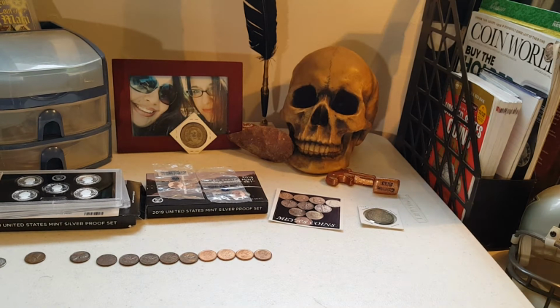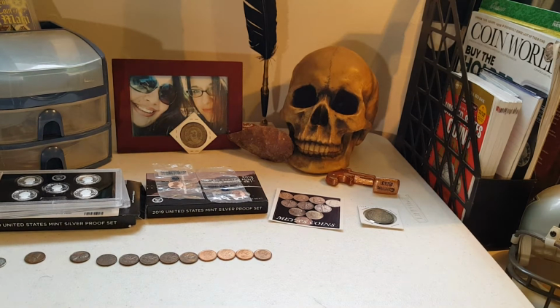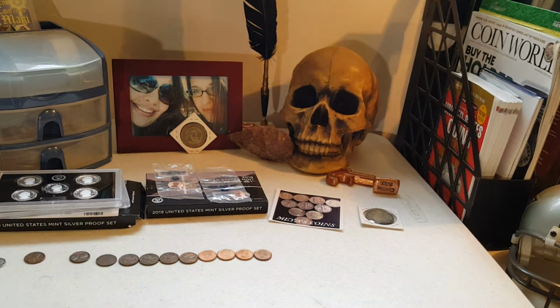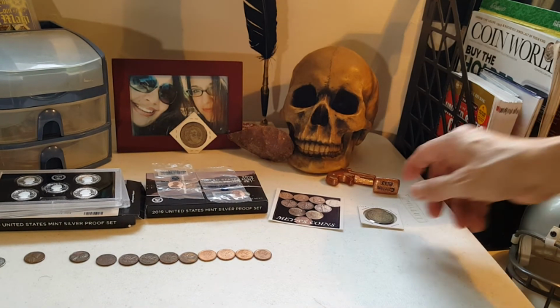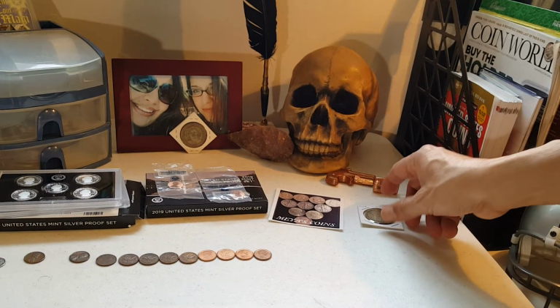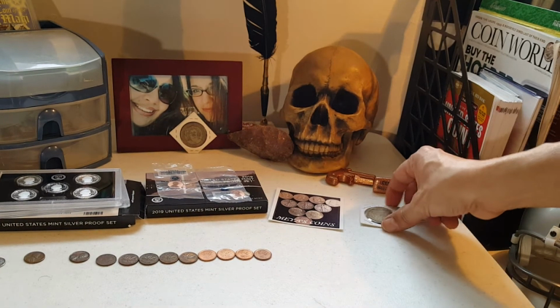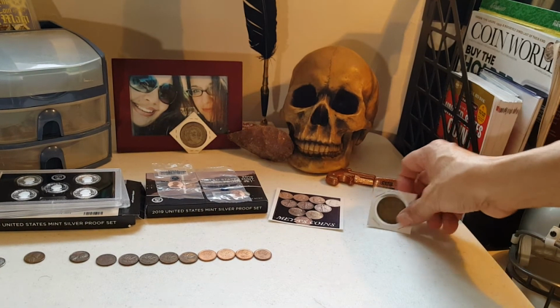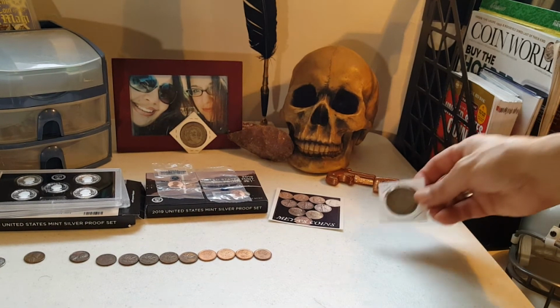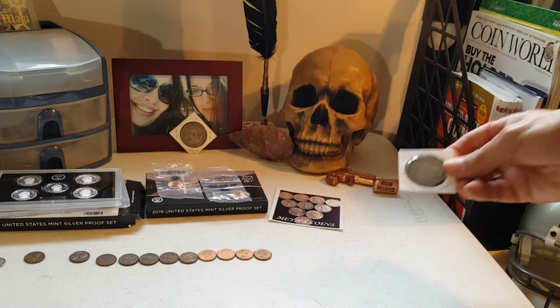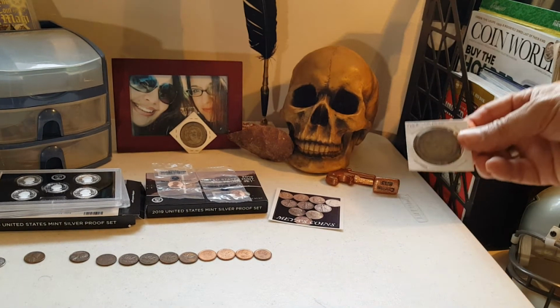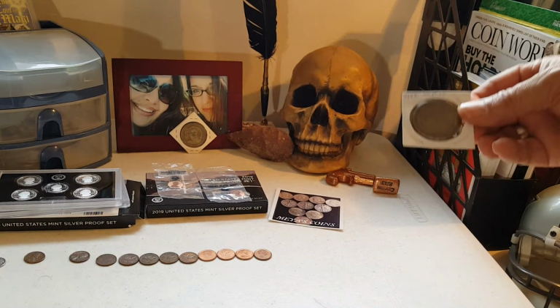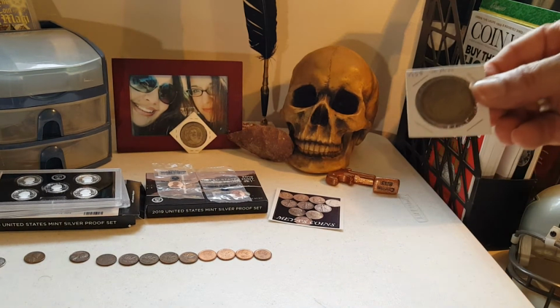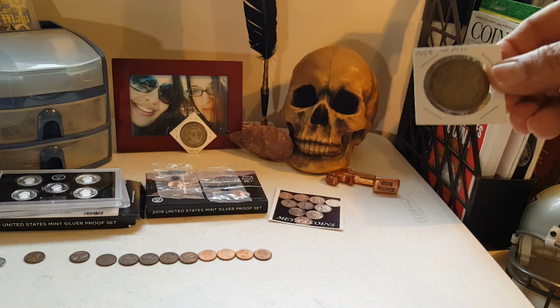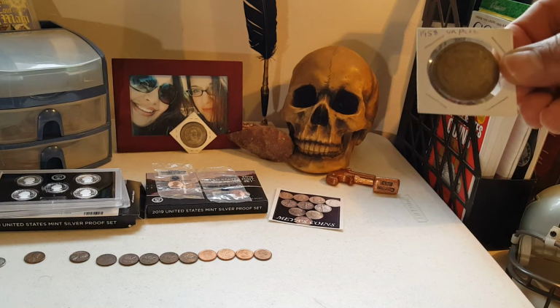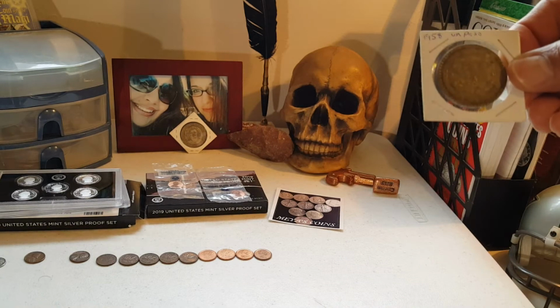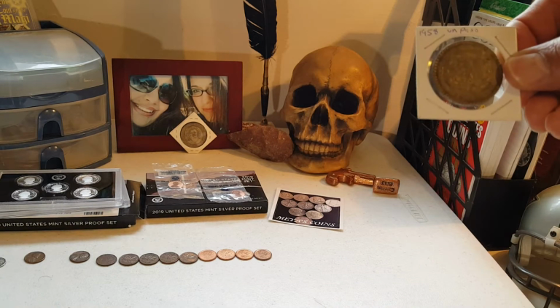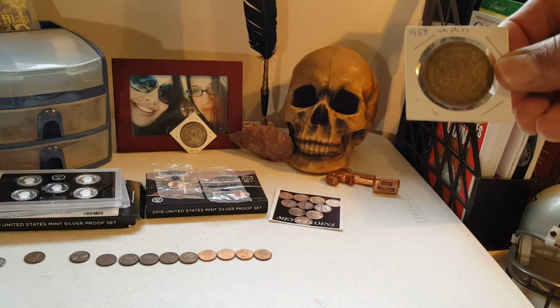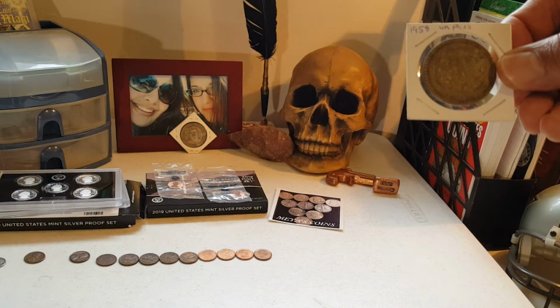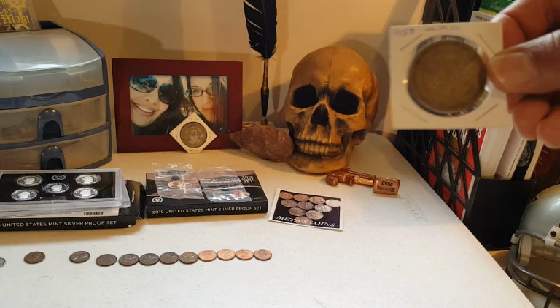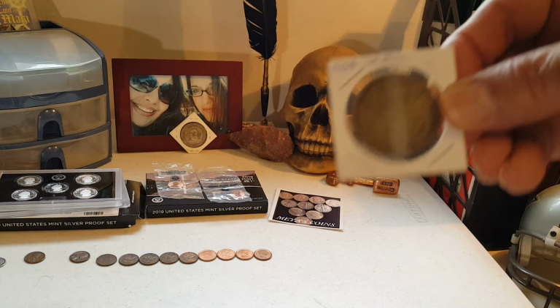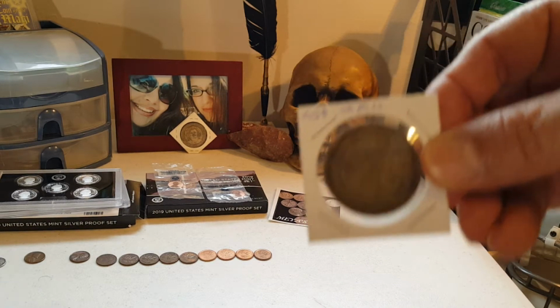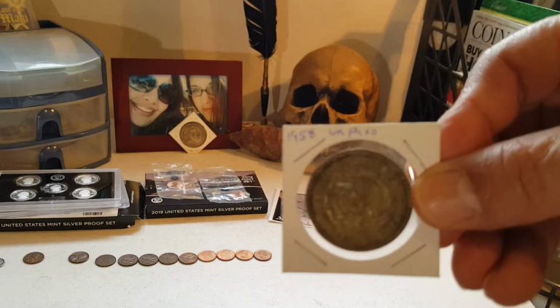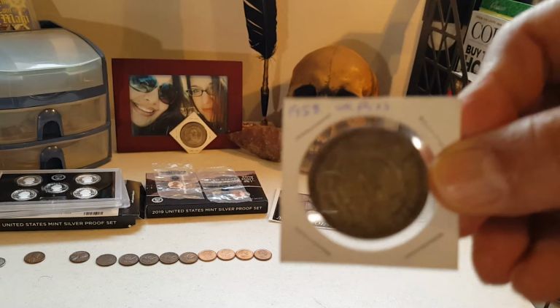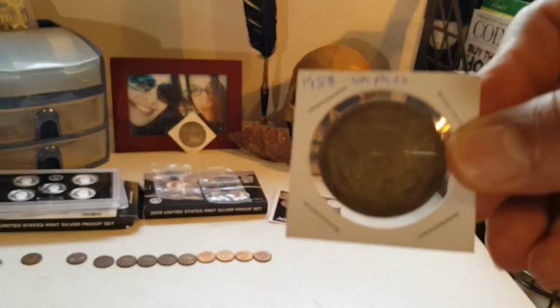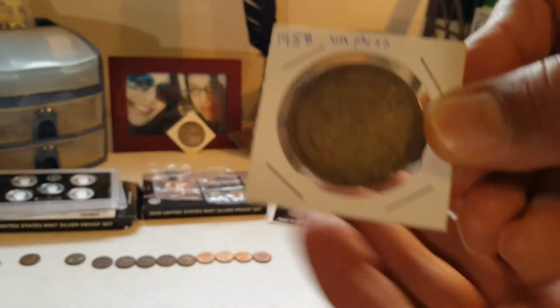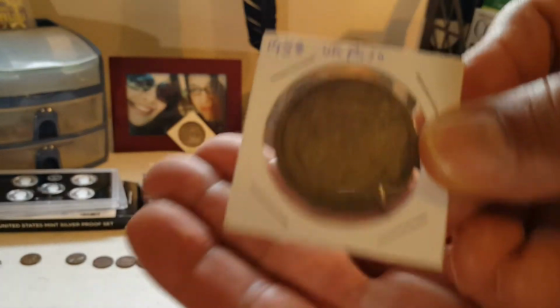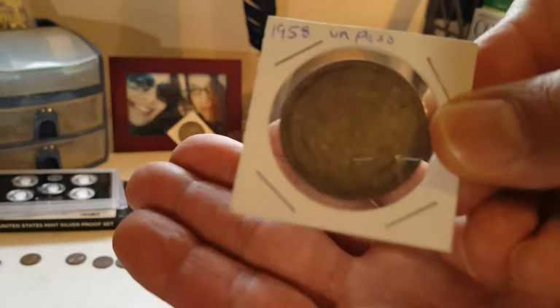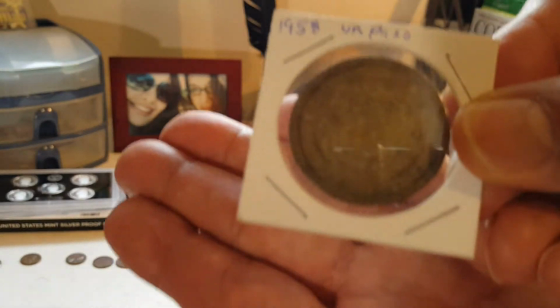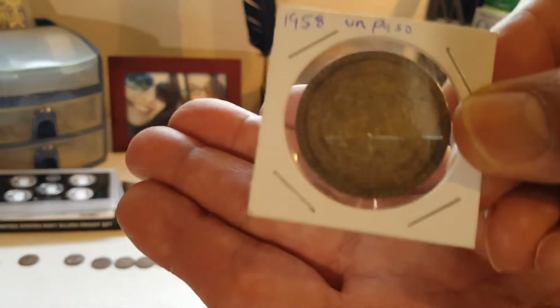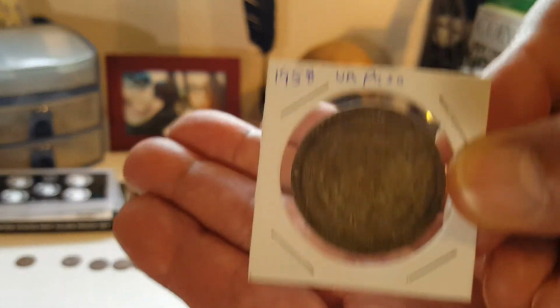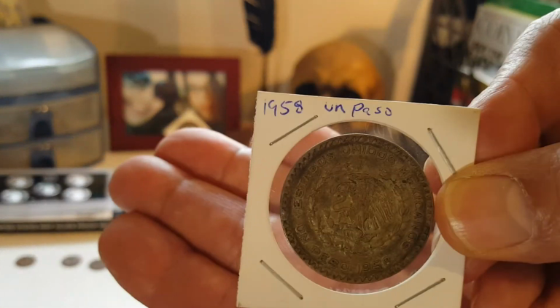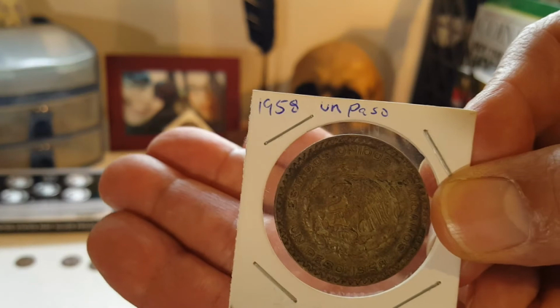I also have a 1958 item that I got from BT Coins, or one of his auctions.